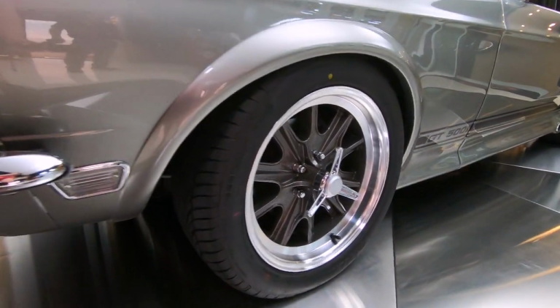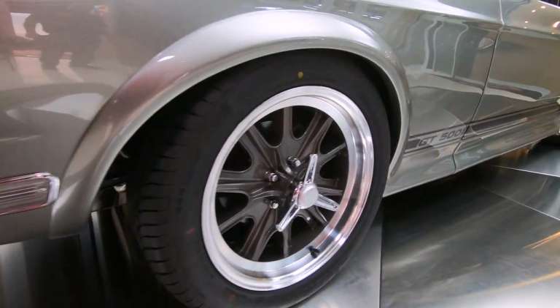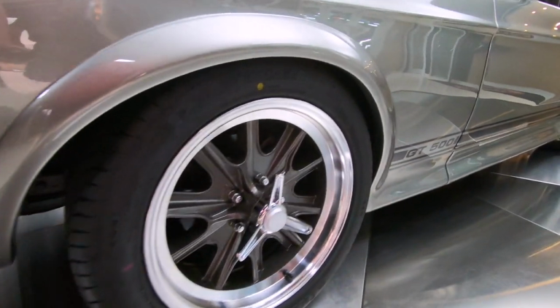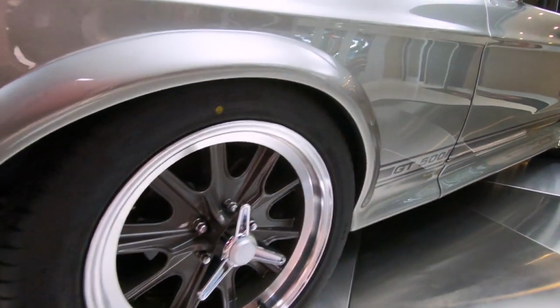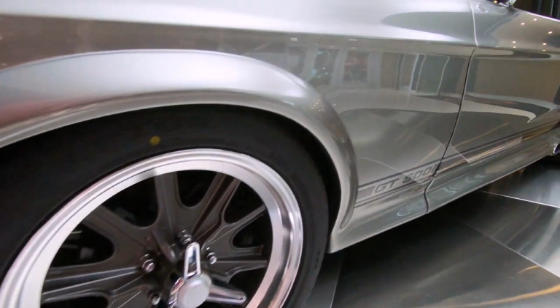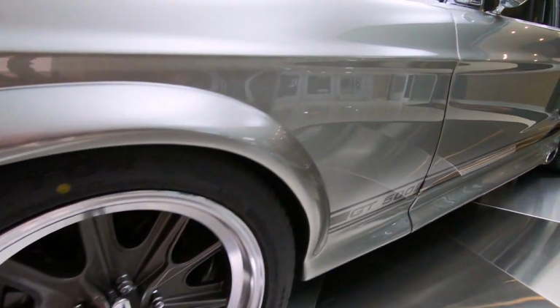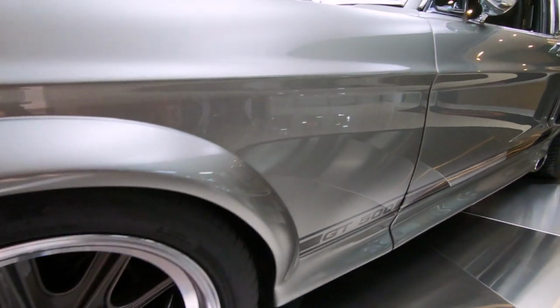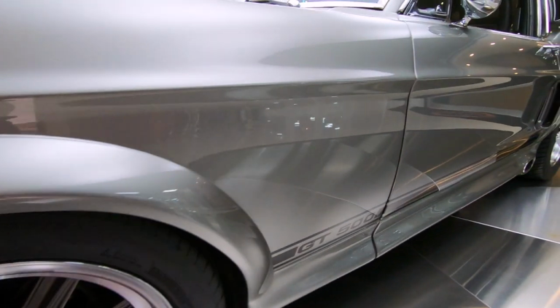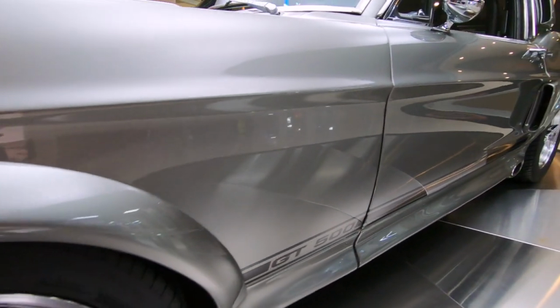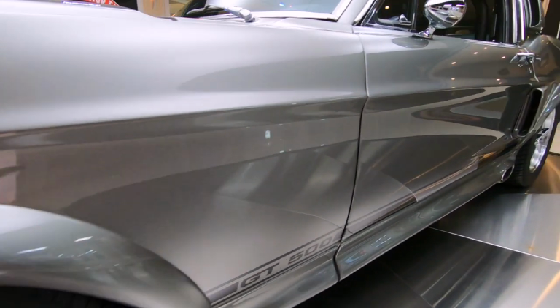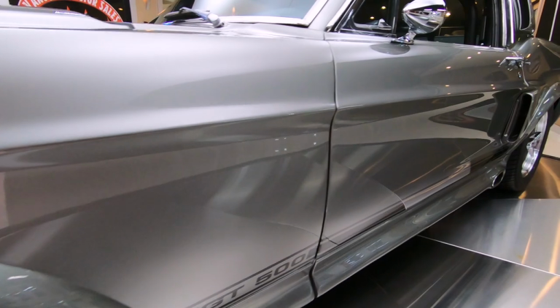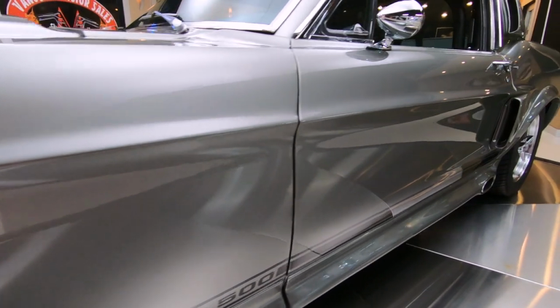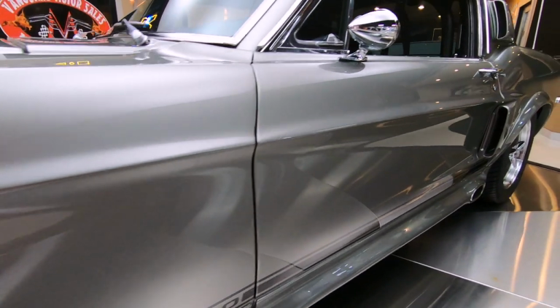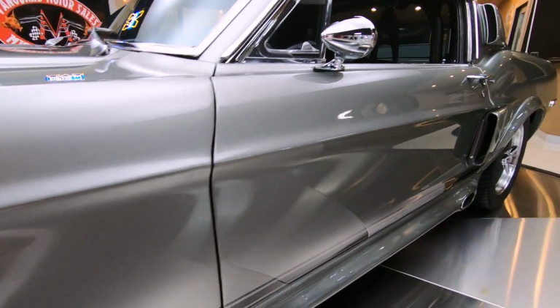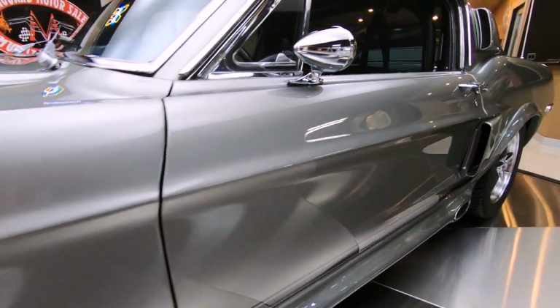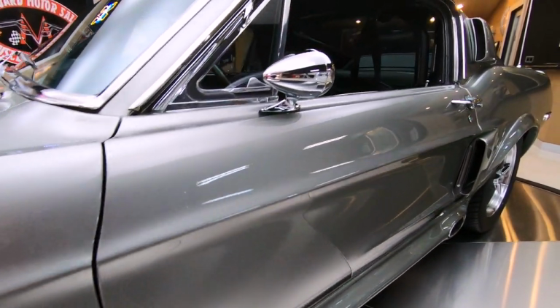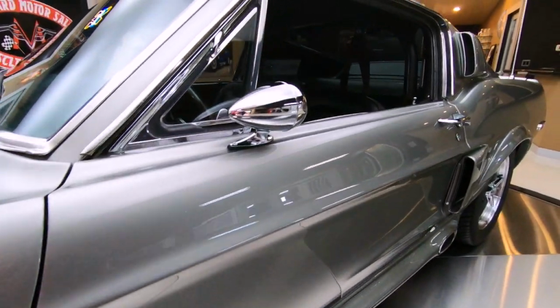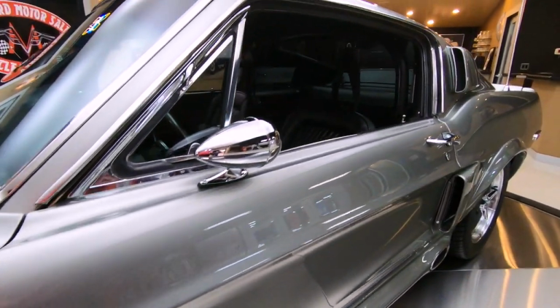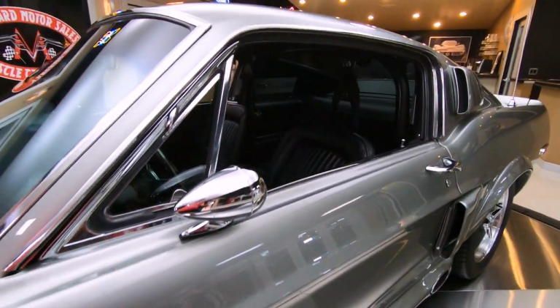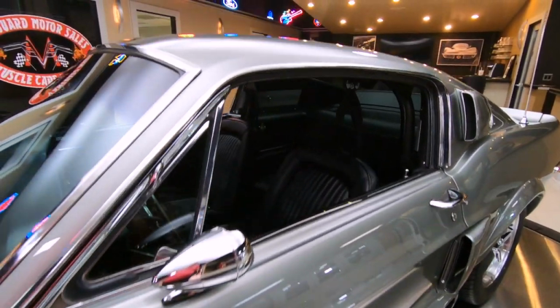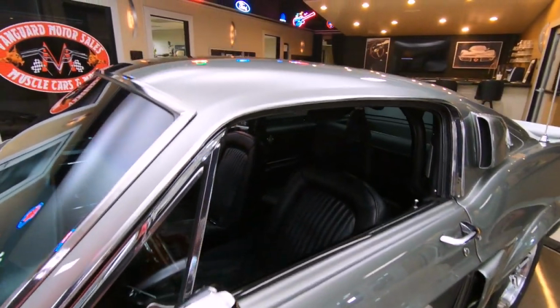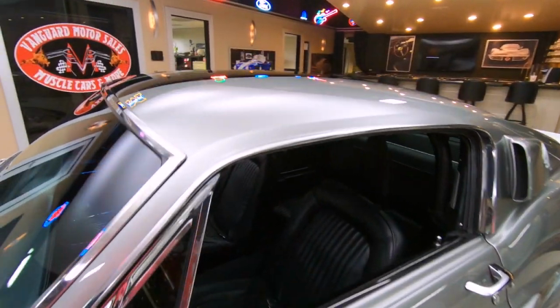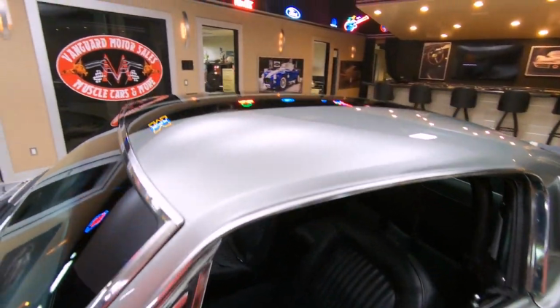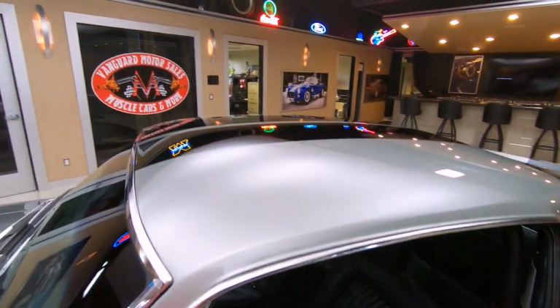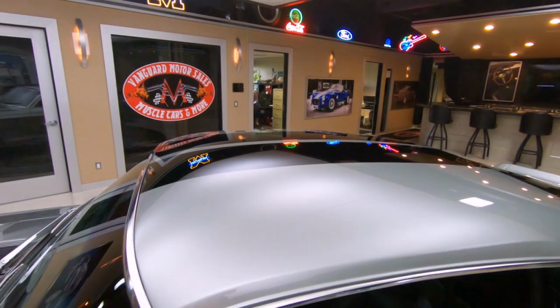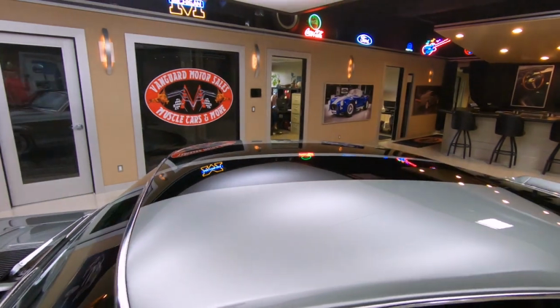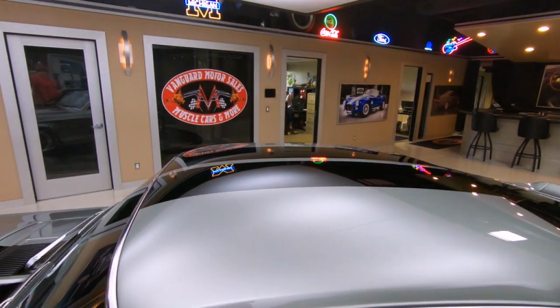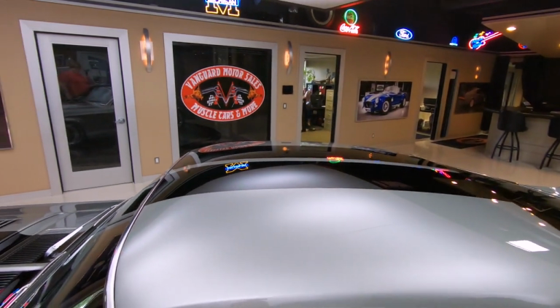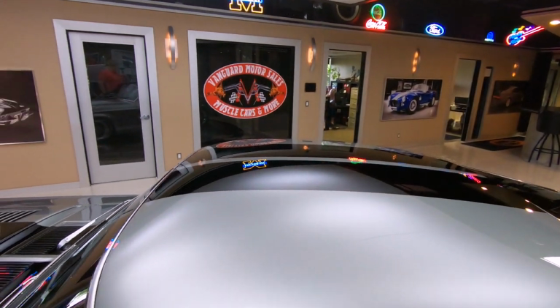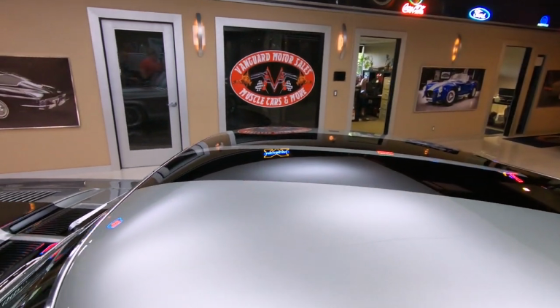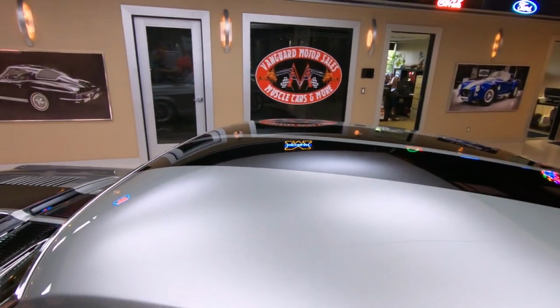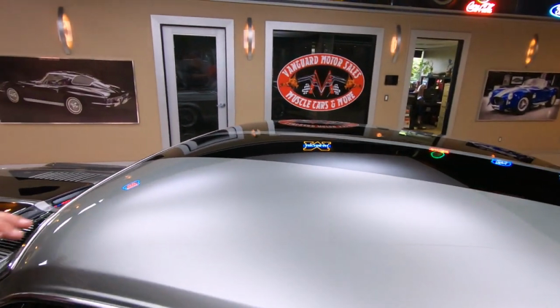As you look down the side of it, it is straight as an arrow. The body gaps are looking good. Everything about this car just screams Carroll Shelby, man. She's looking sweet.